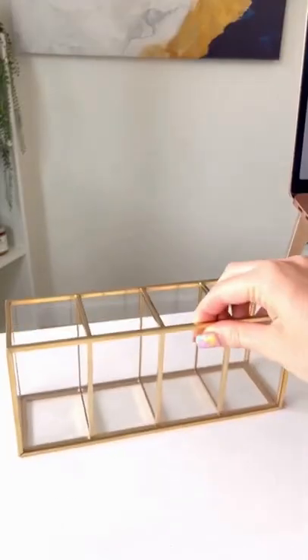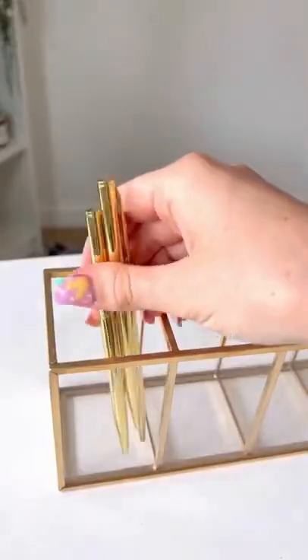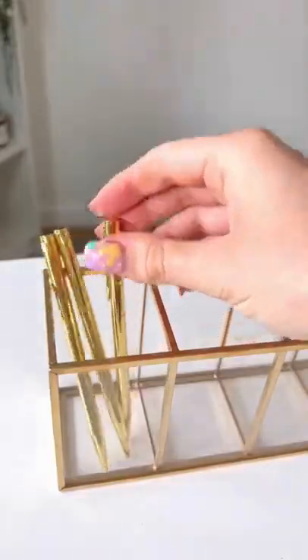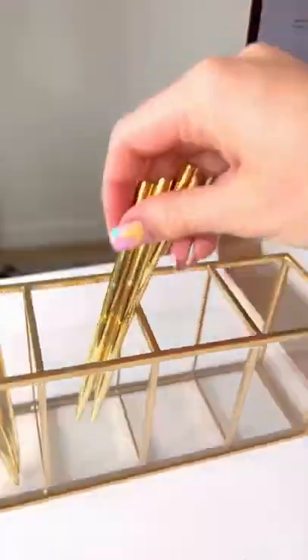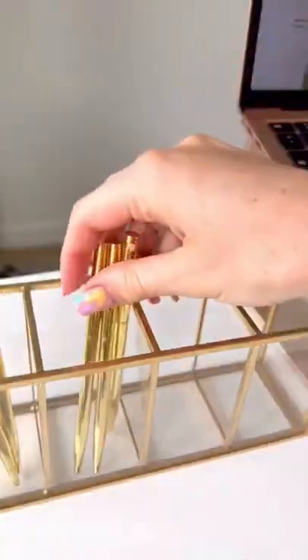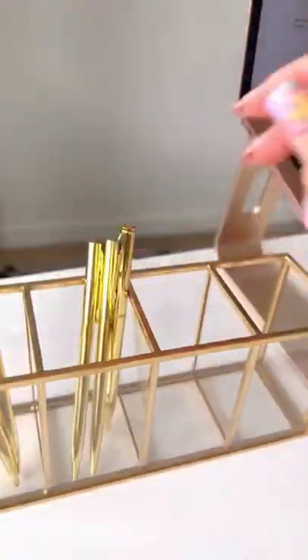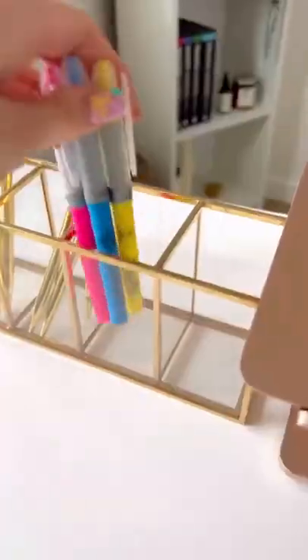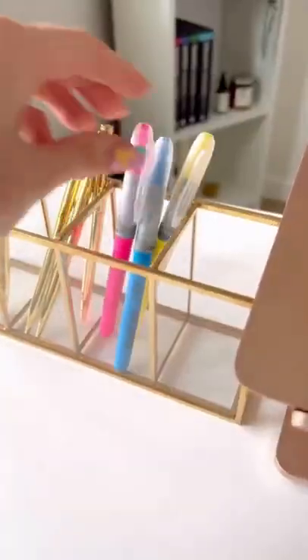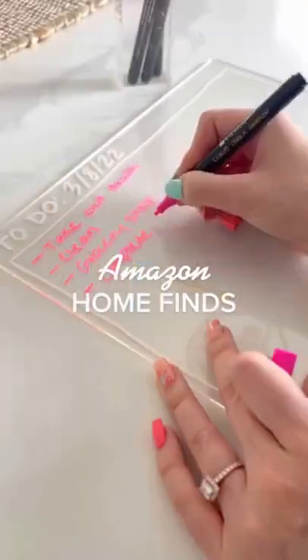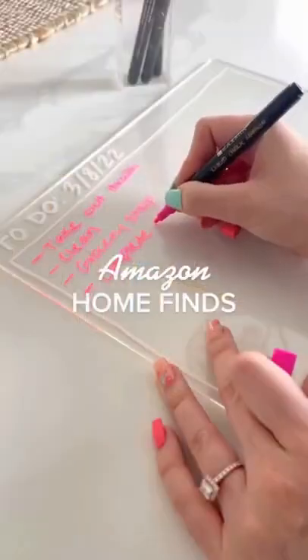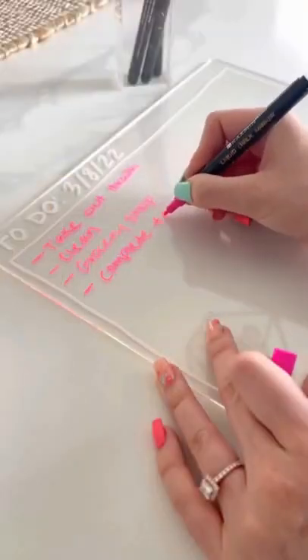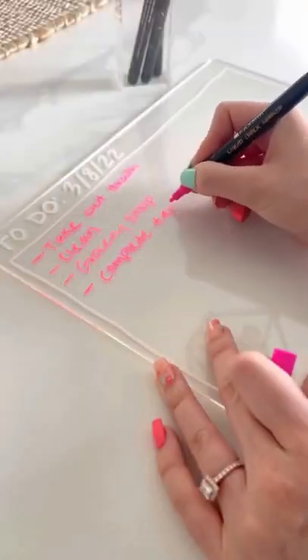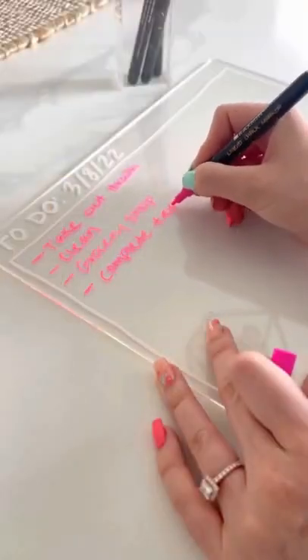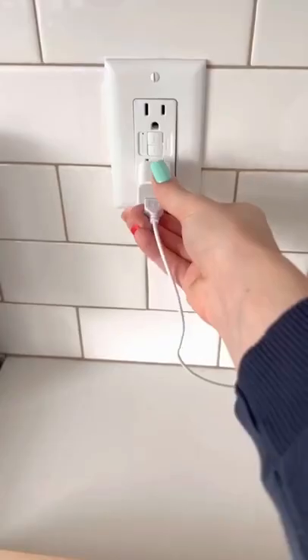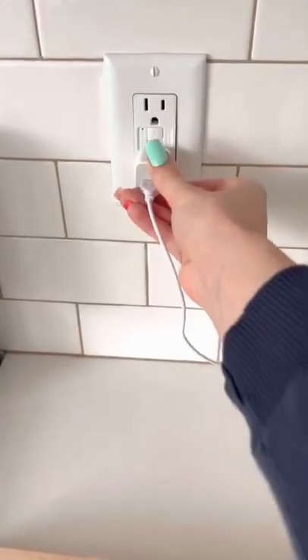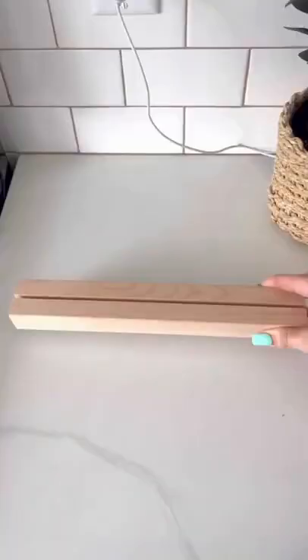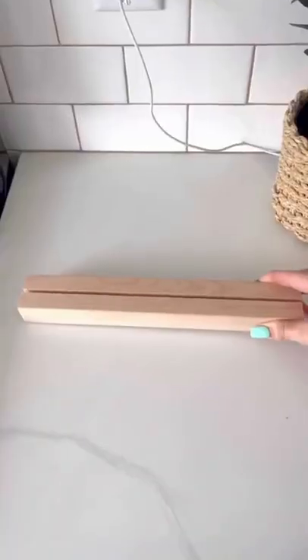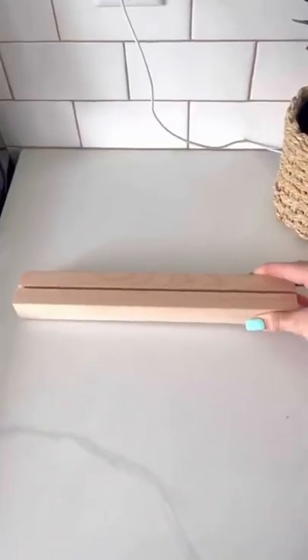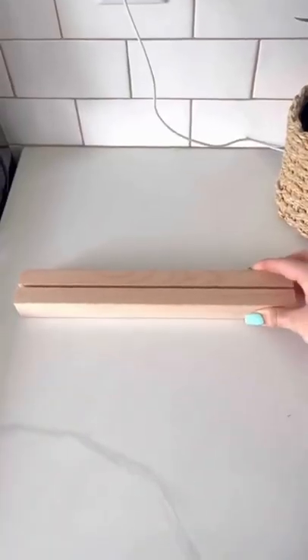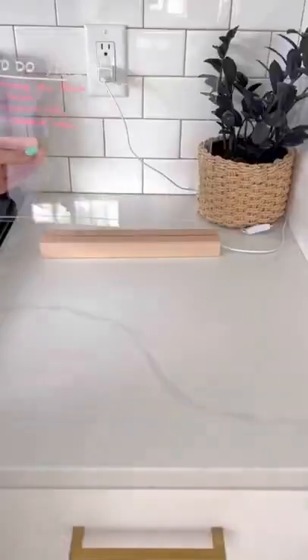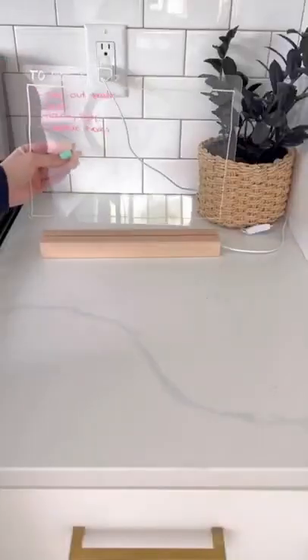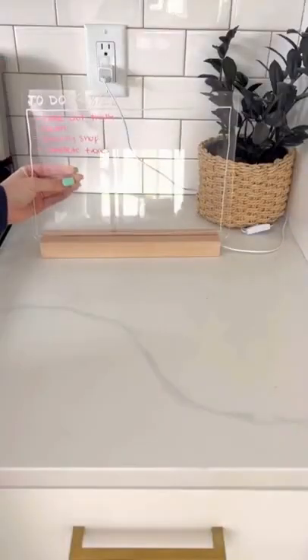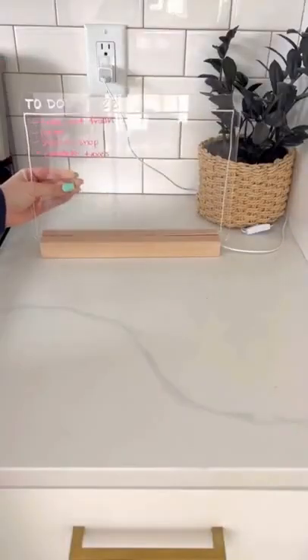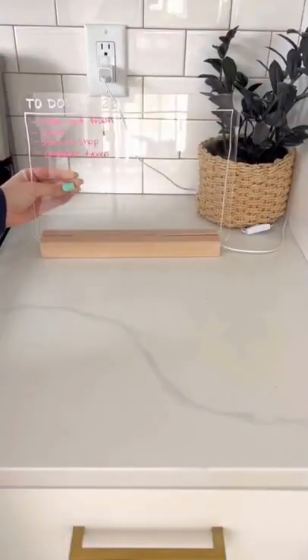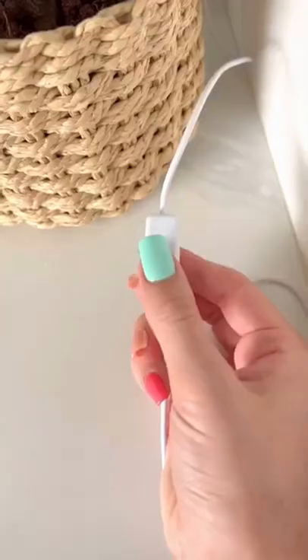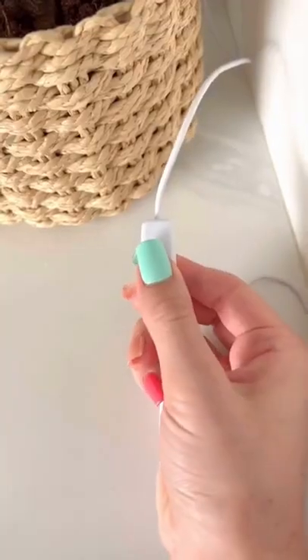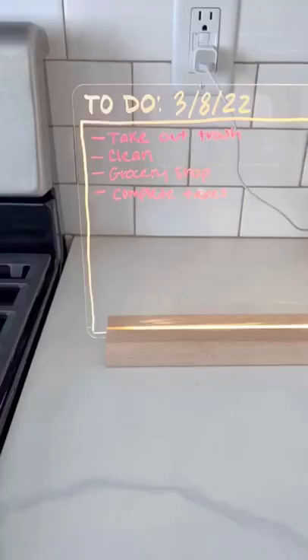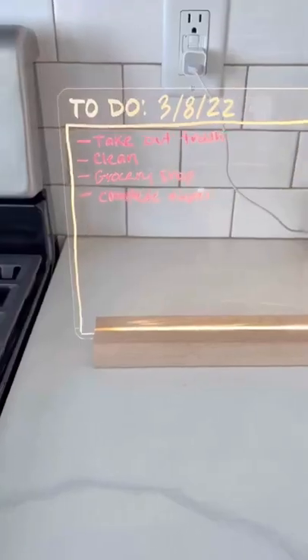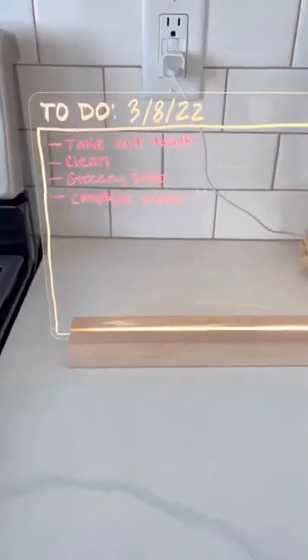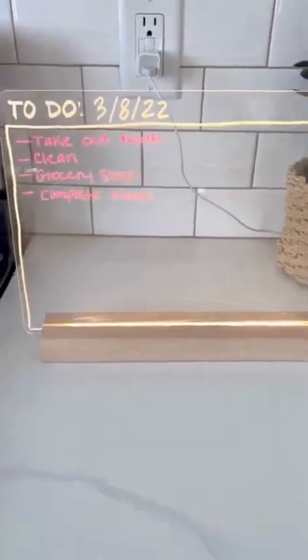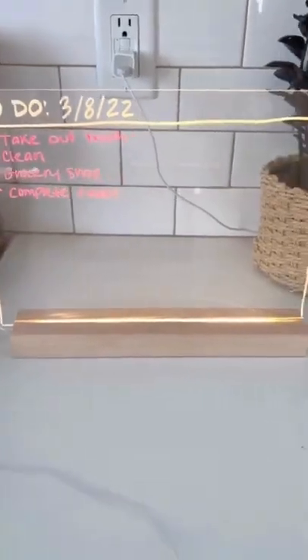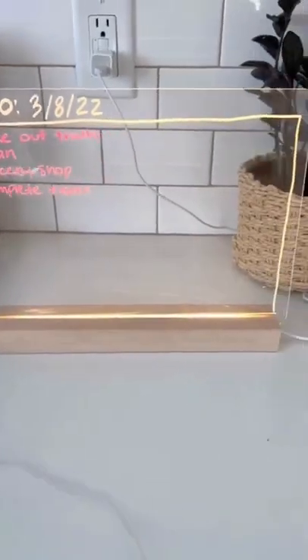Last we got this acrylic pen holder with four slots which is great for storage. This acrylic dry erase board will take those daily tasks to the next level — it comes with a pen holder and four different colors to customize your notes. You place it in the wood stand and light it up for an extra cool effect.